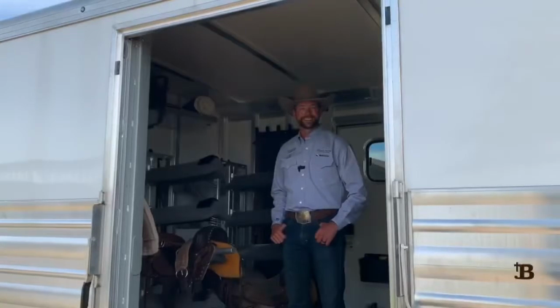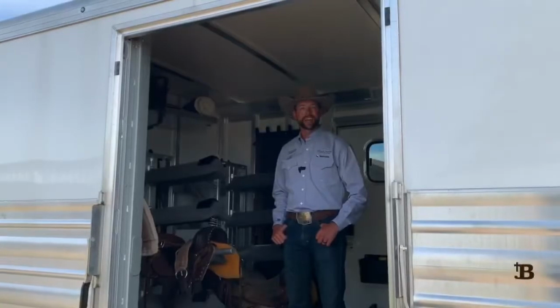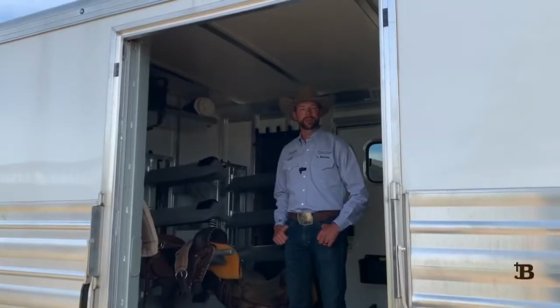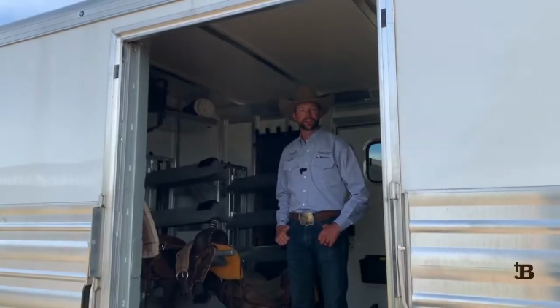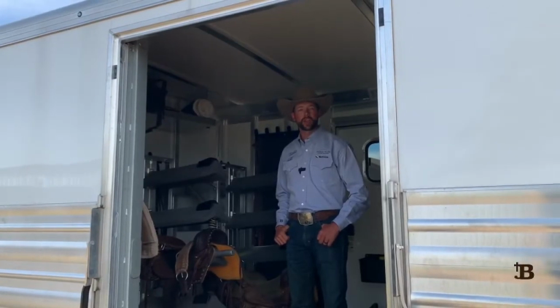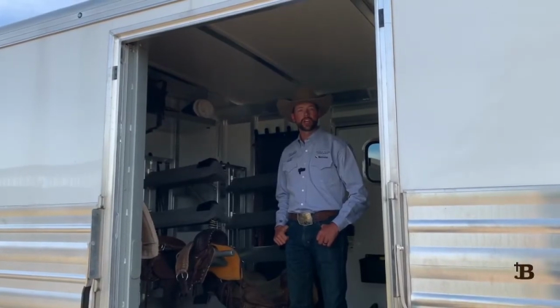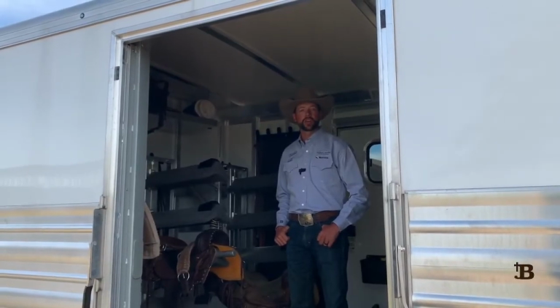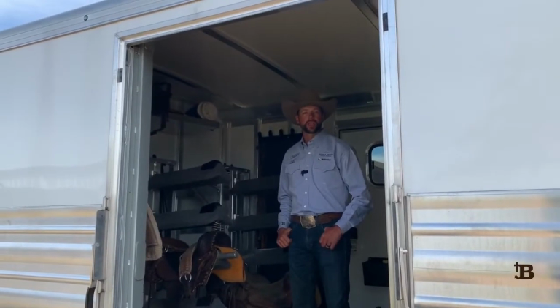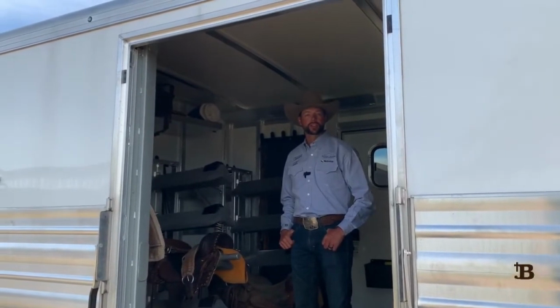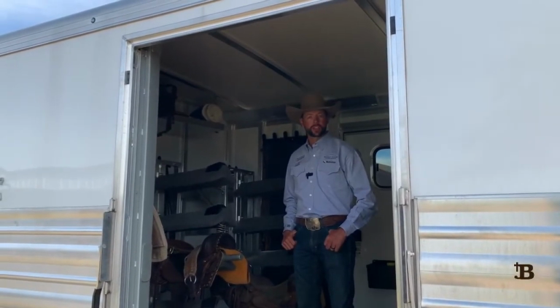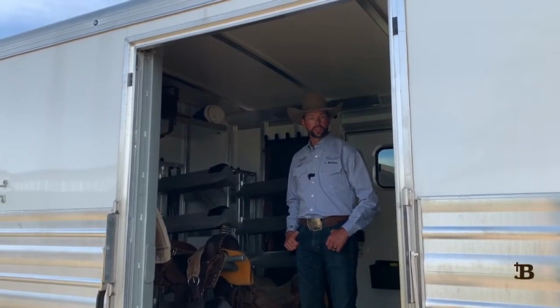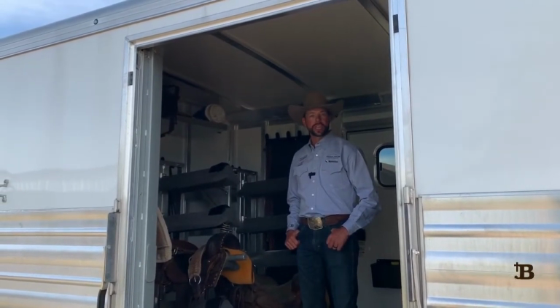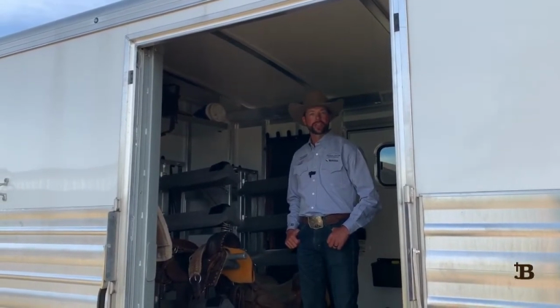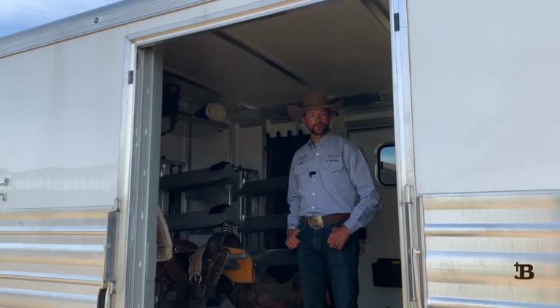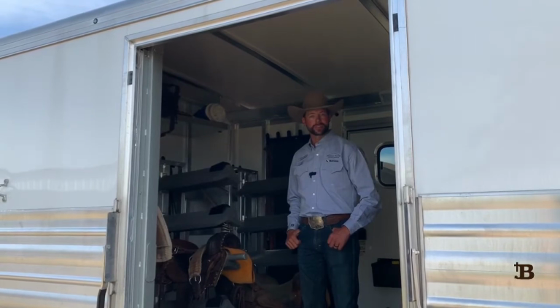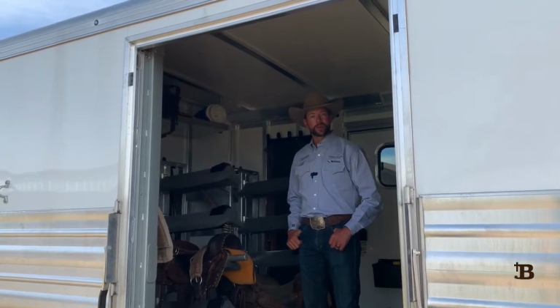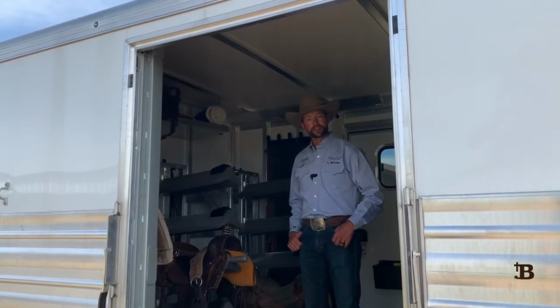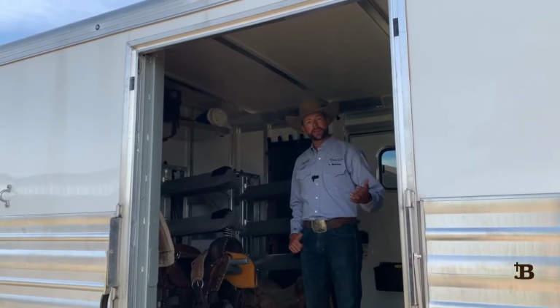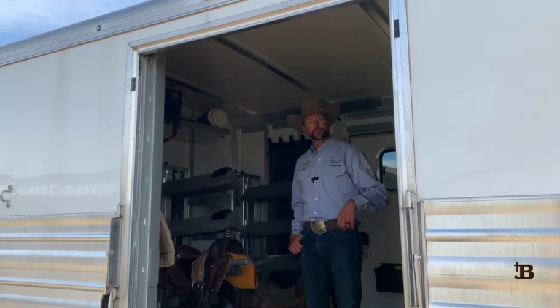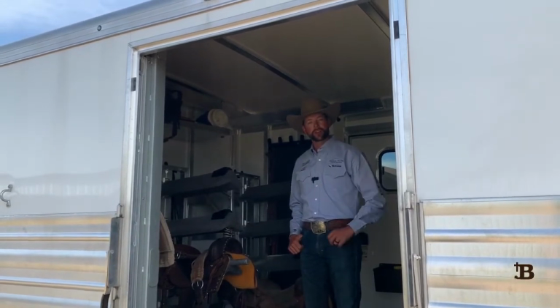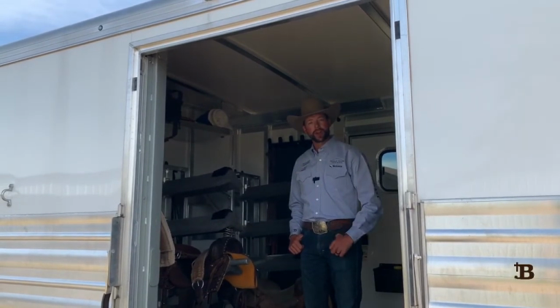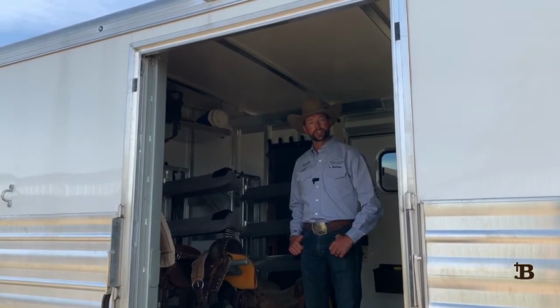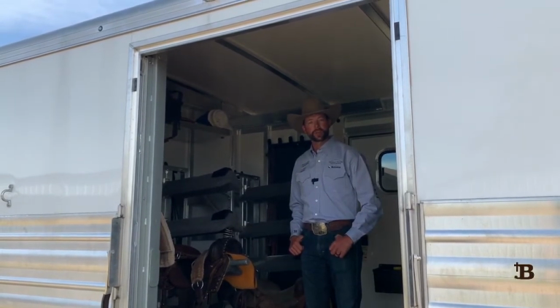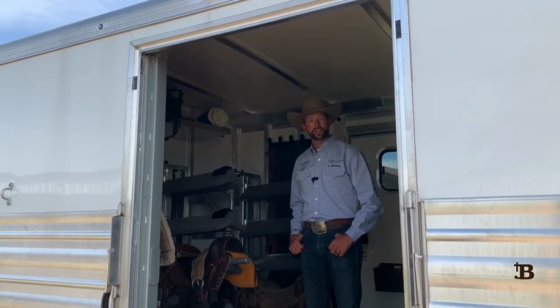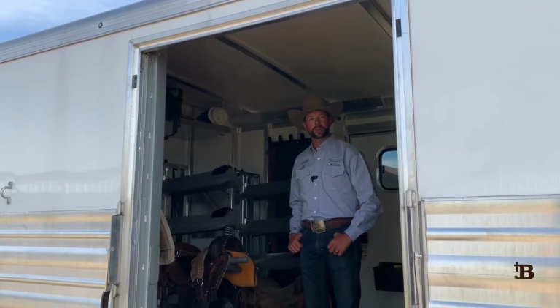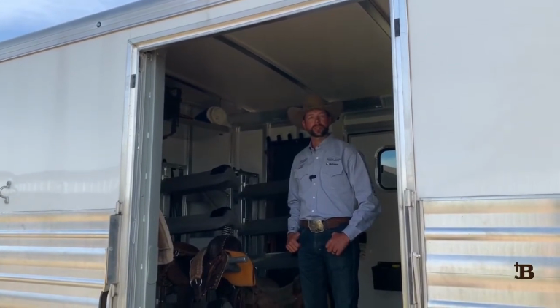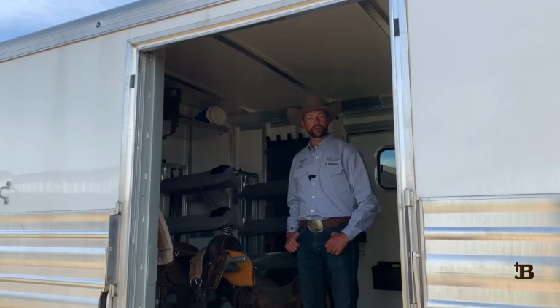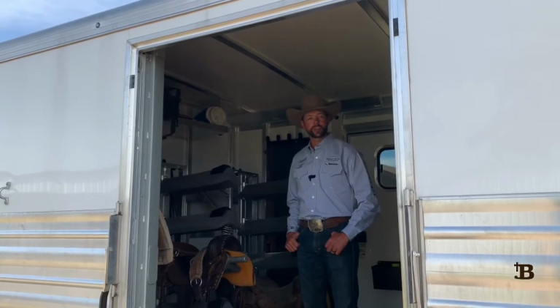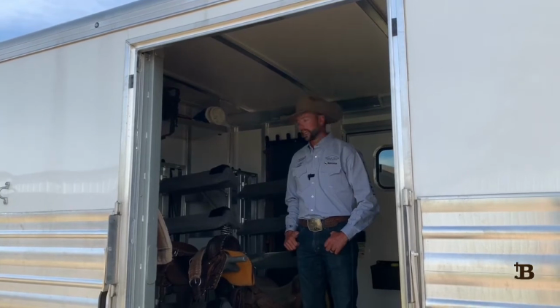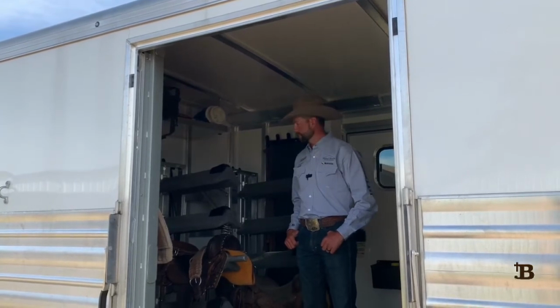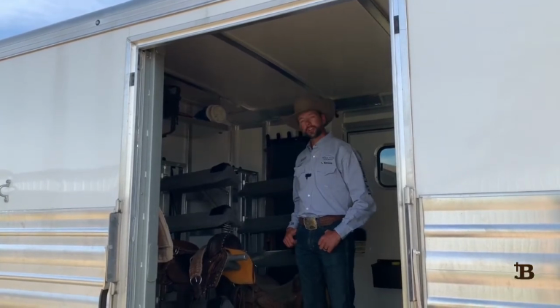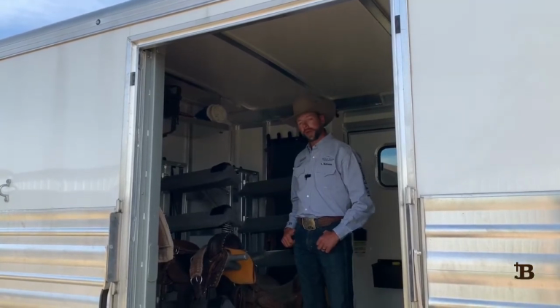Hi, I'm Ben Baldus. I train and show AQHA versatility horses and reined cow horses. I'm standing inside of our Cimarron trailer today and I want to show you a couple of the features about this Cimarron trailer and some things that are really fun about it.